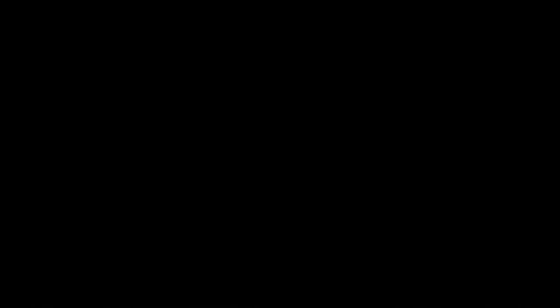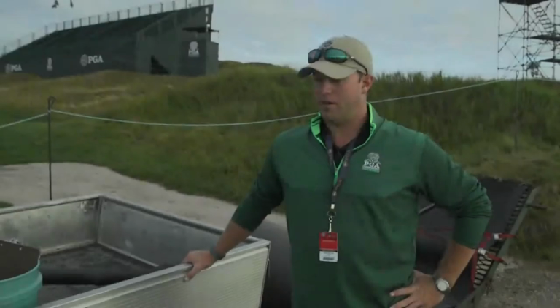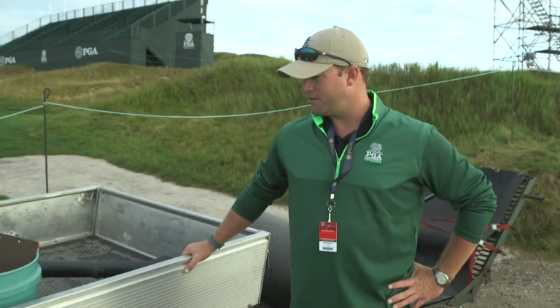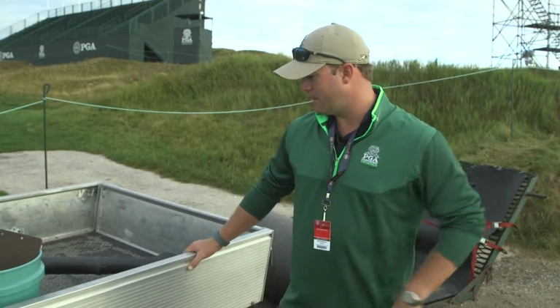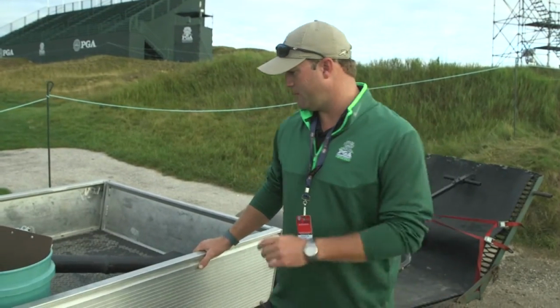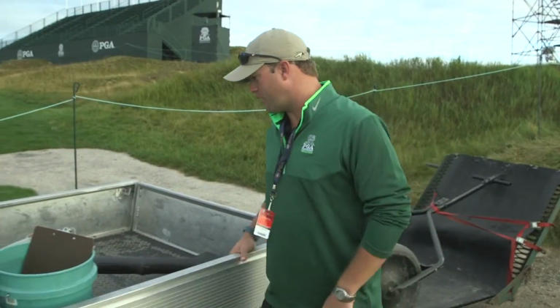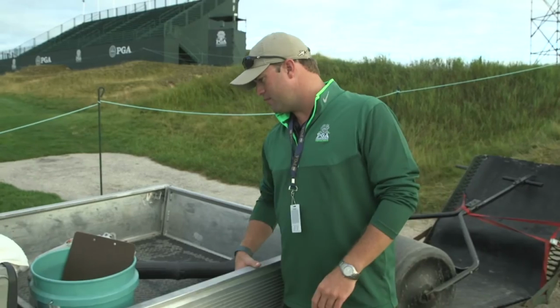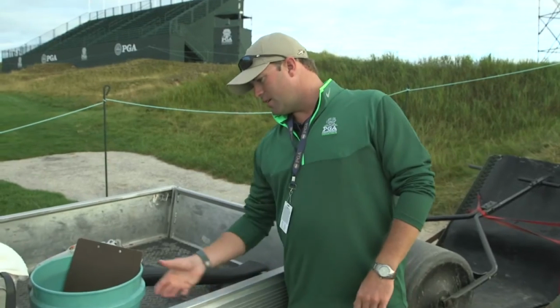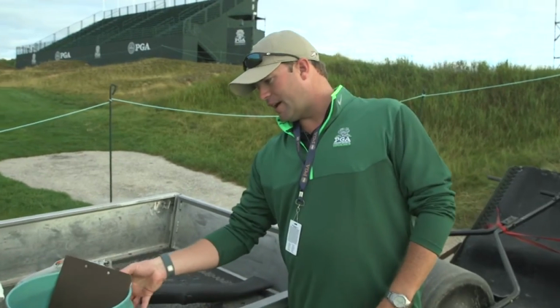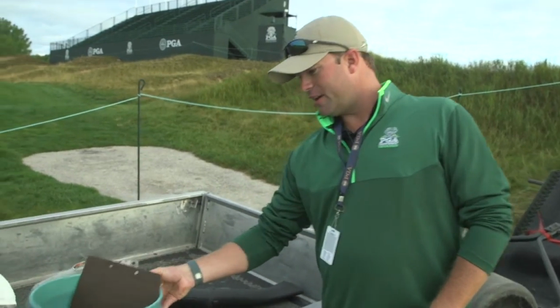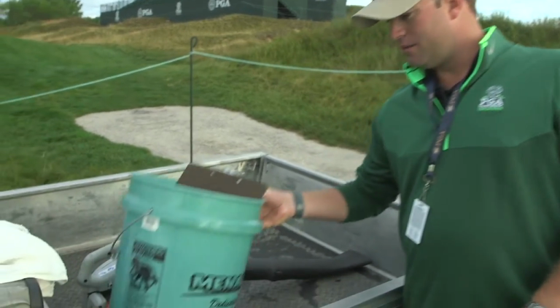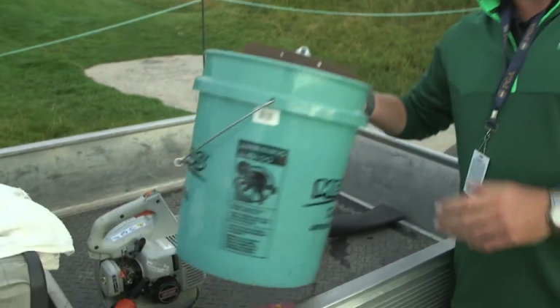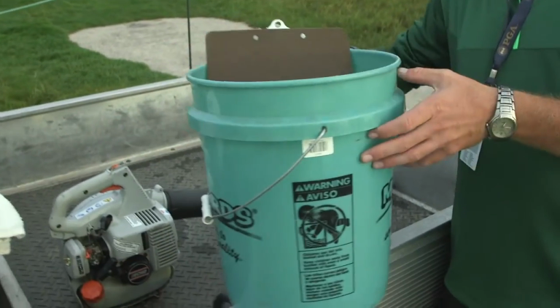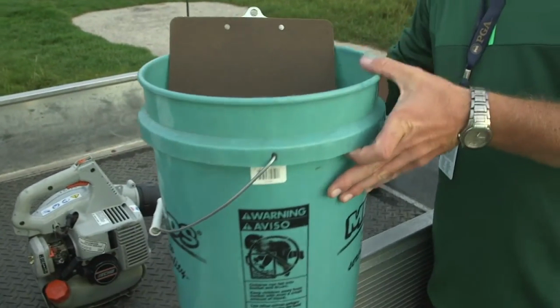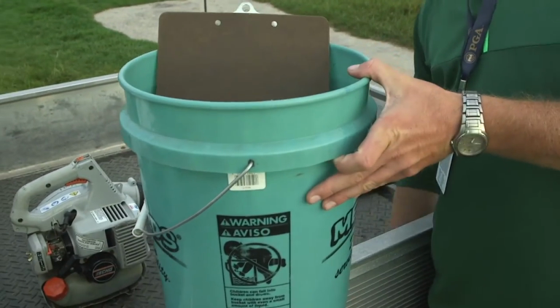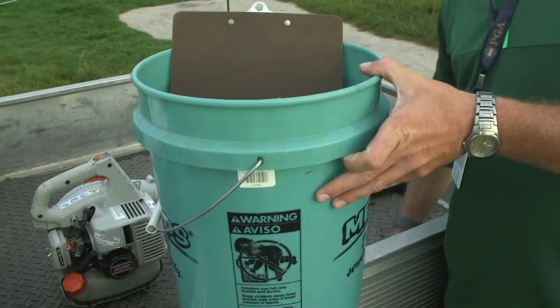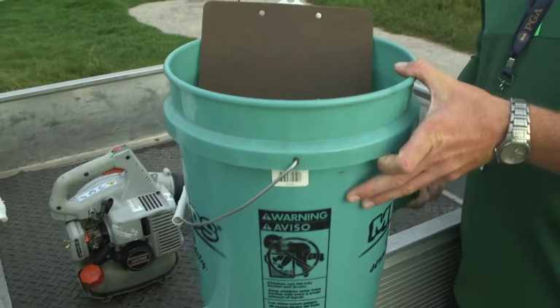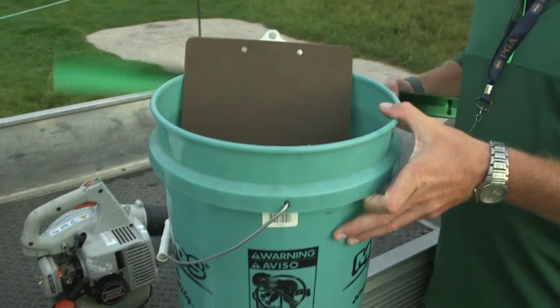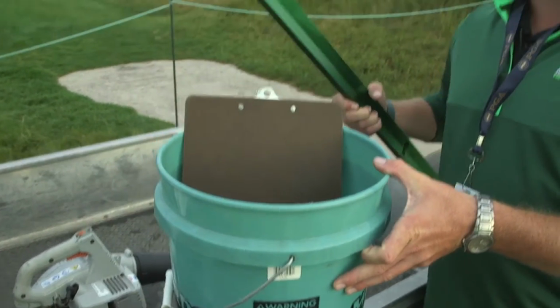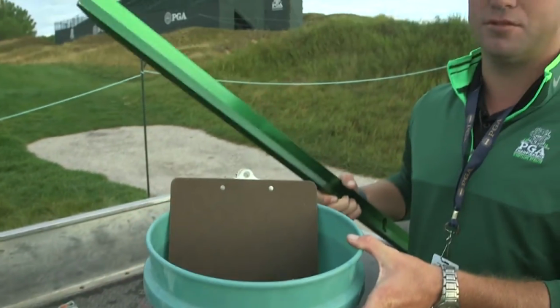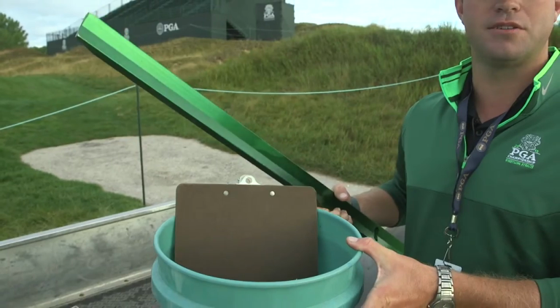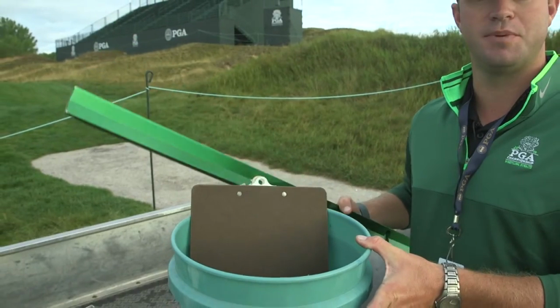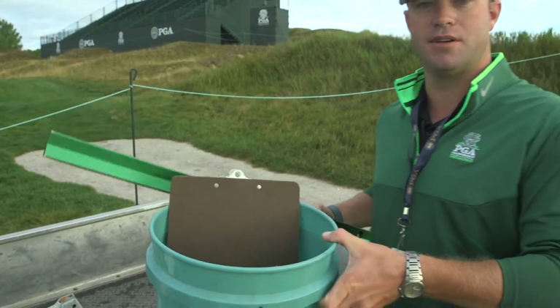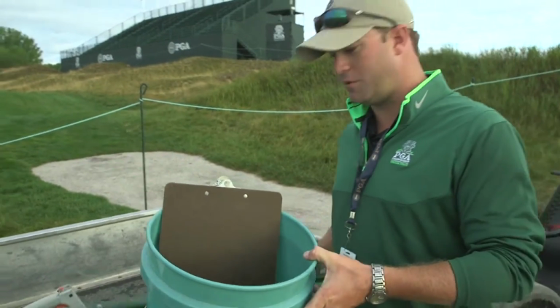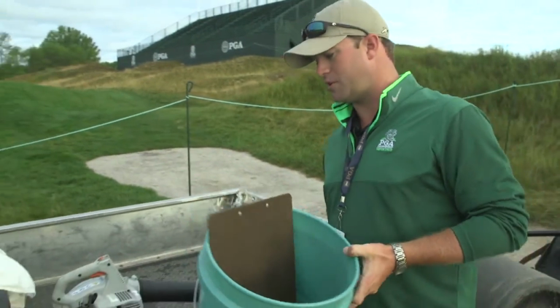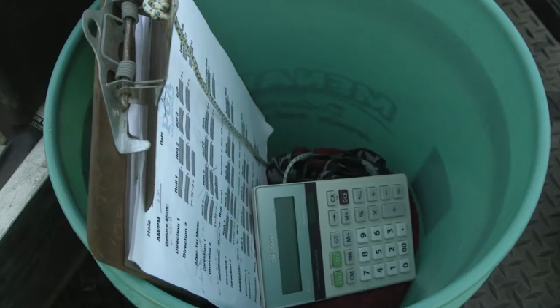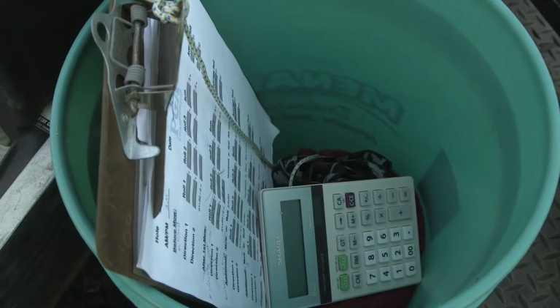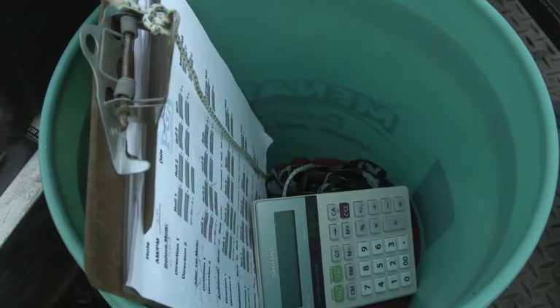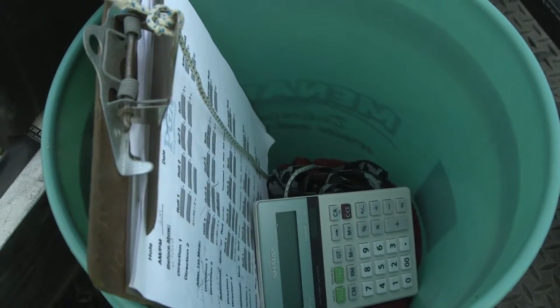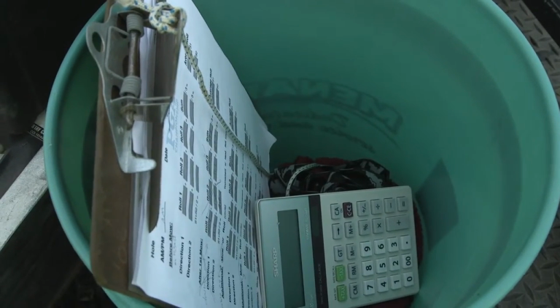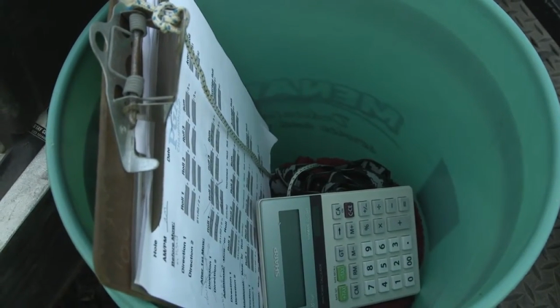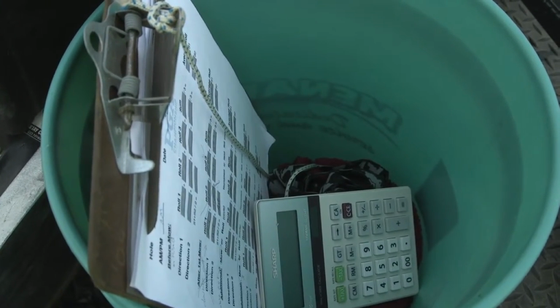Alright guys, so today in my cart I have a bucket and stimpmeter with all my tools to measure green speed here at Whistling Straits for the 2015 PGA Championship.